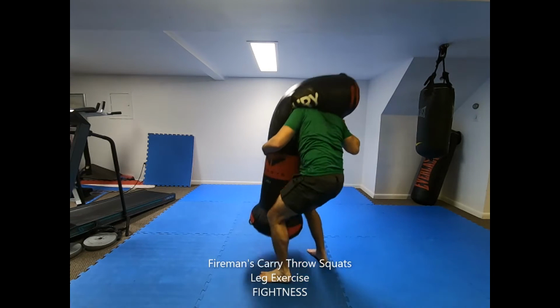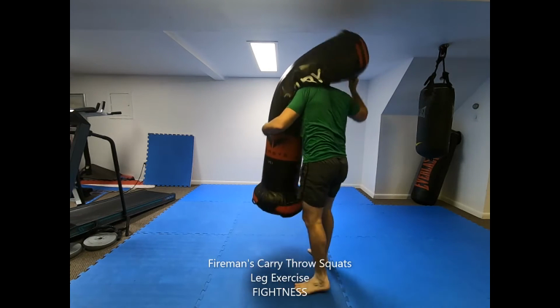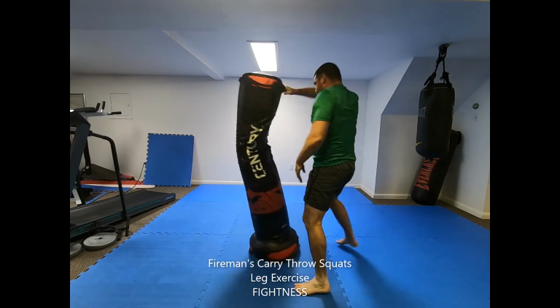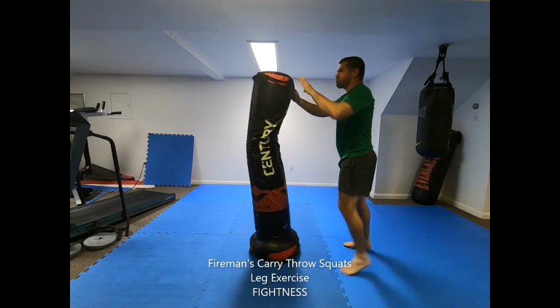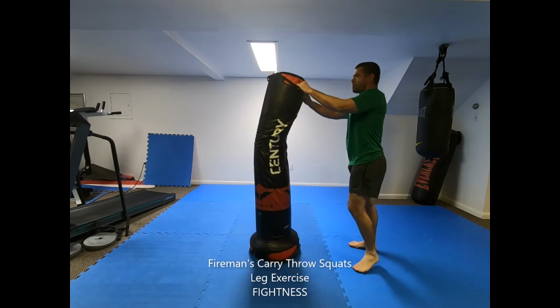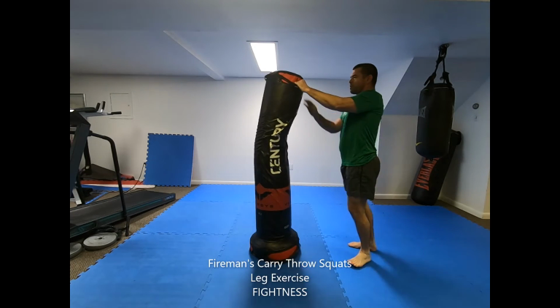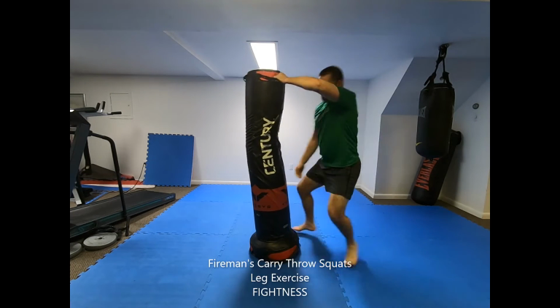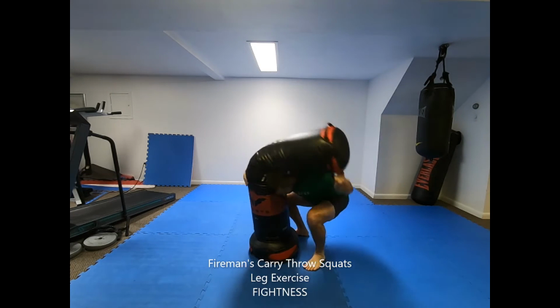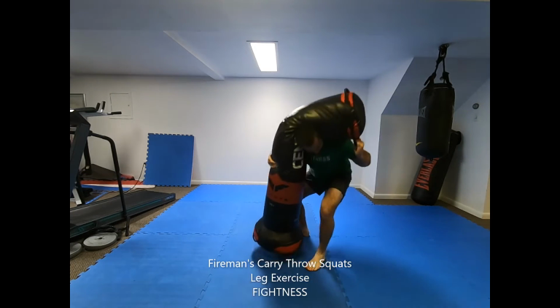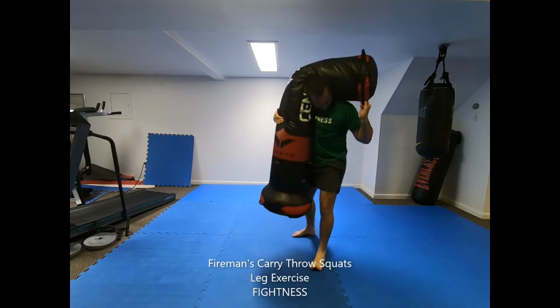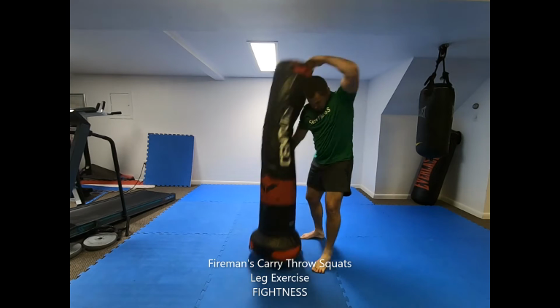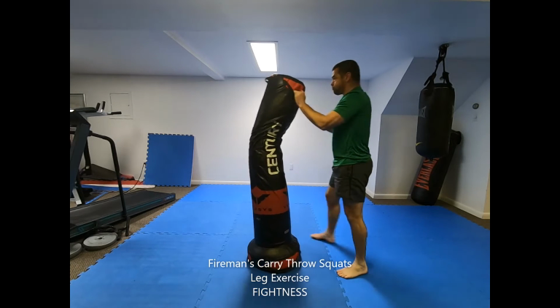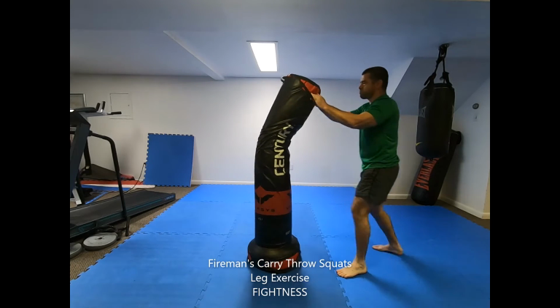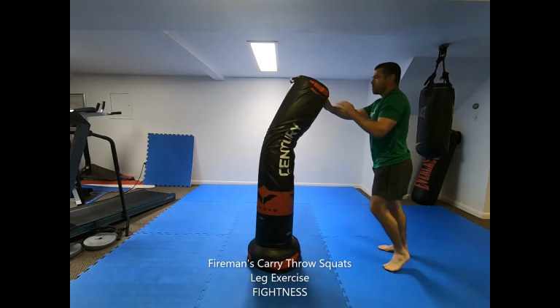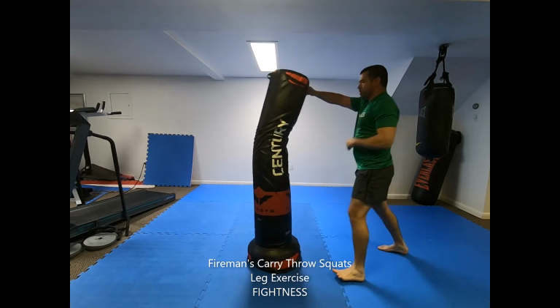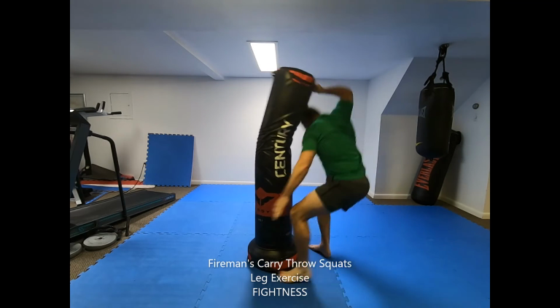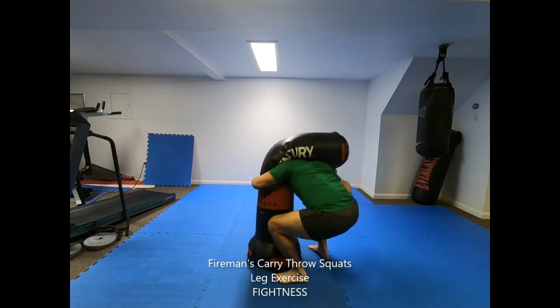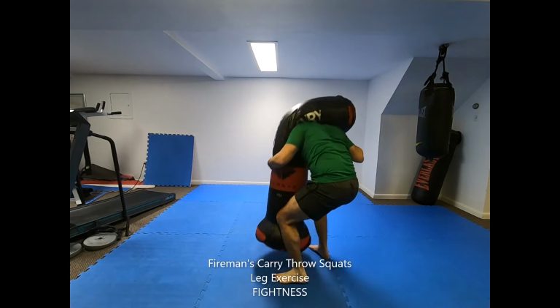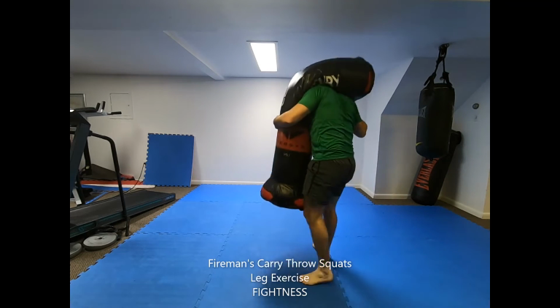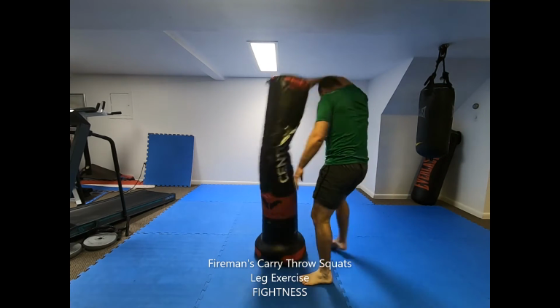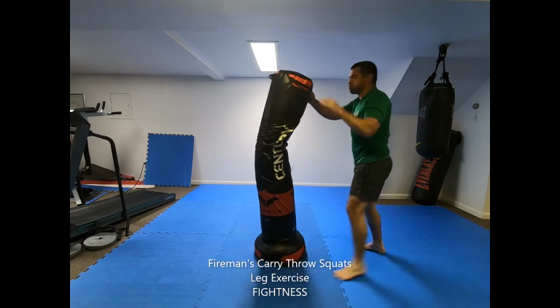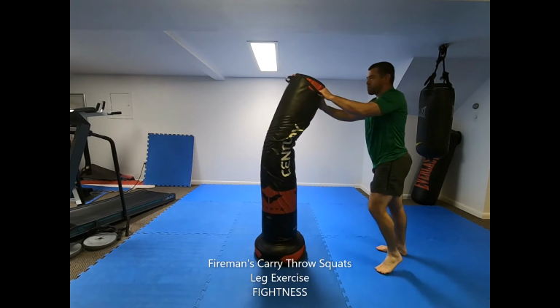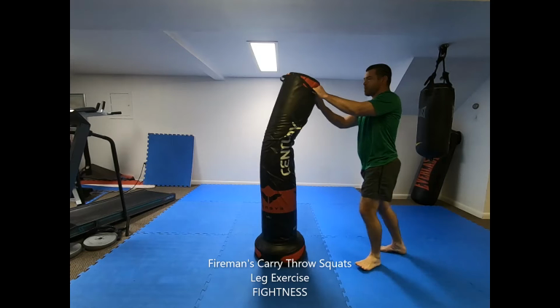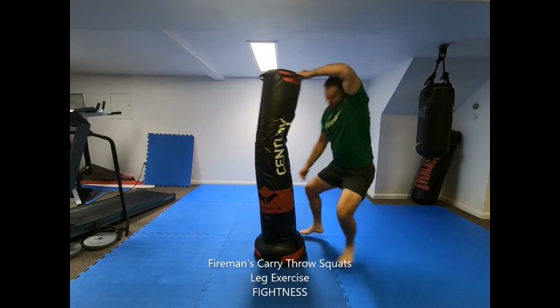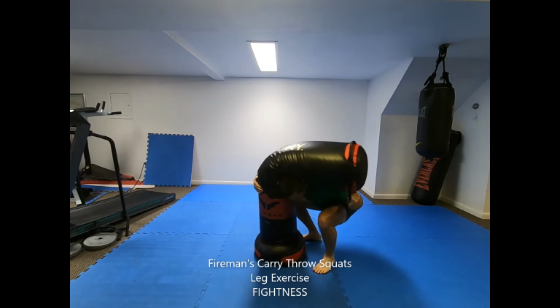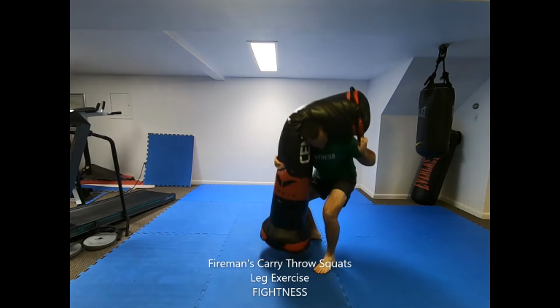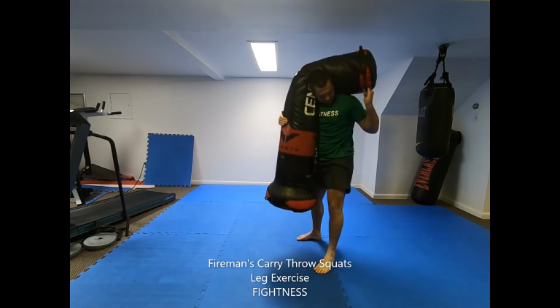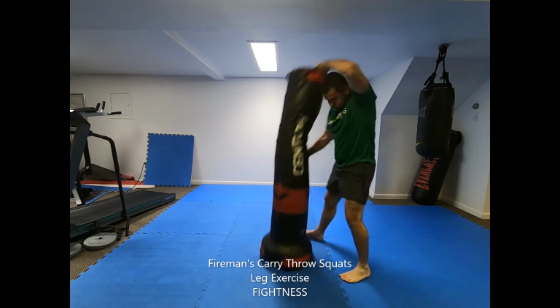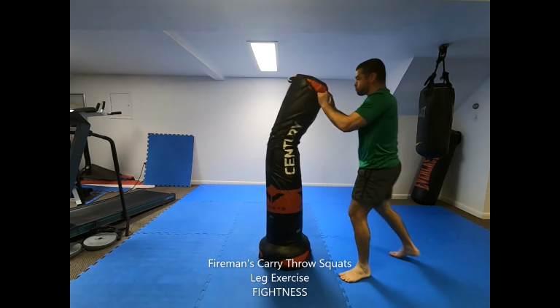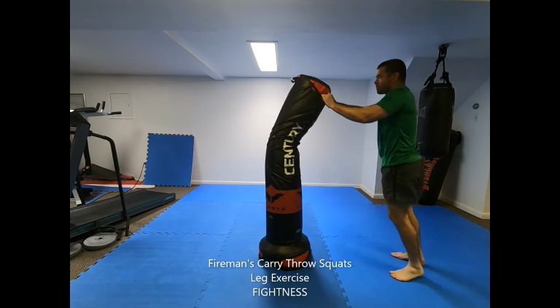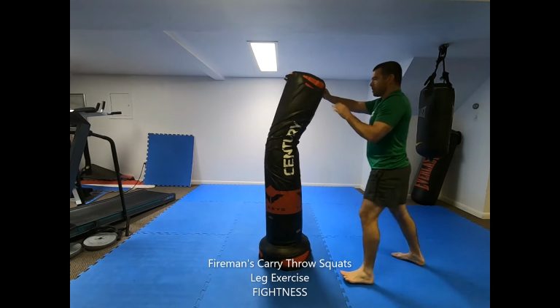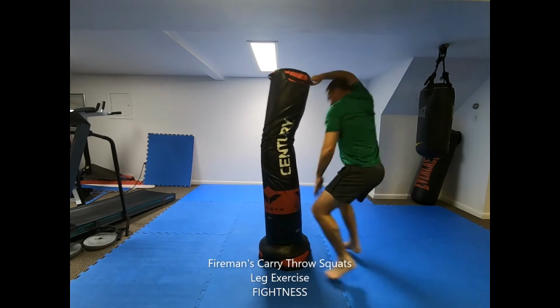Fireman's Carry Squats. Stand in front of a free-standing heavy bag or hanging heavy bag propped up on the ground and grip at the top of the bag with one hand. If you don't have a heavy bag, you can also perform the movement as a shadow fighting drill with body weight only.